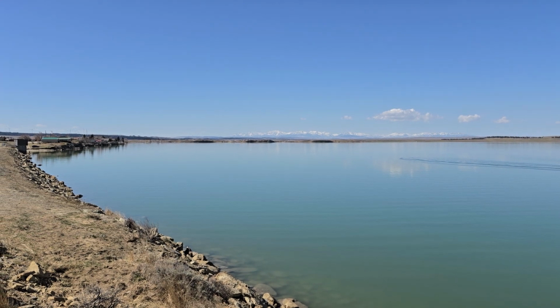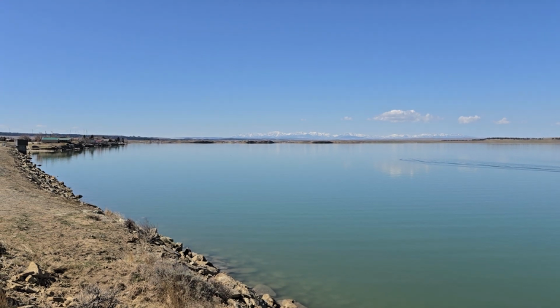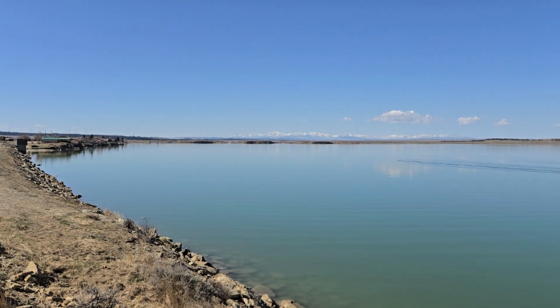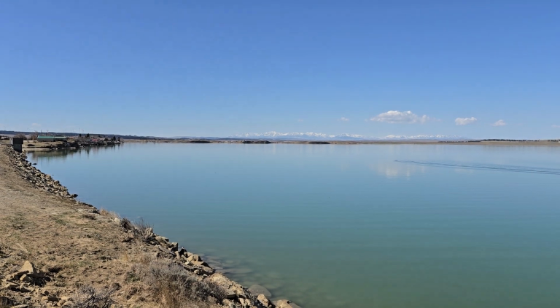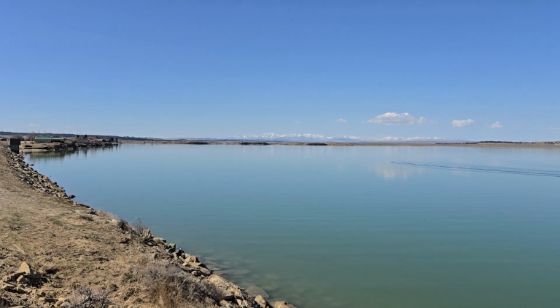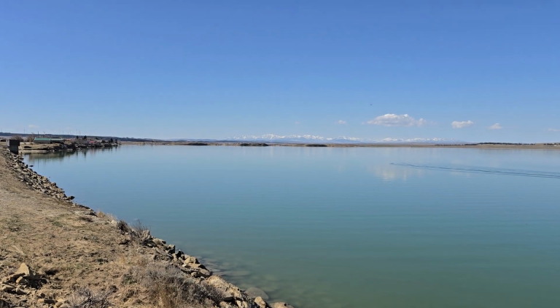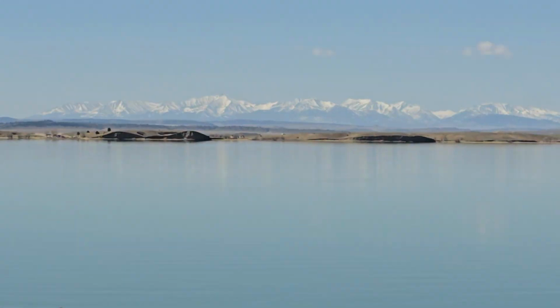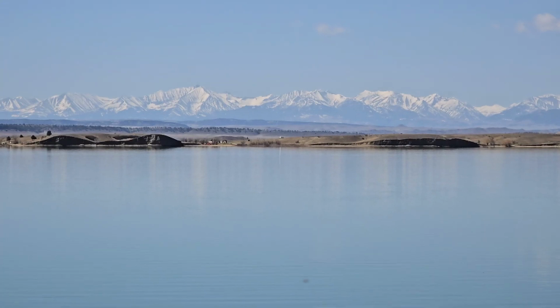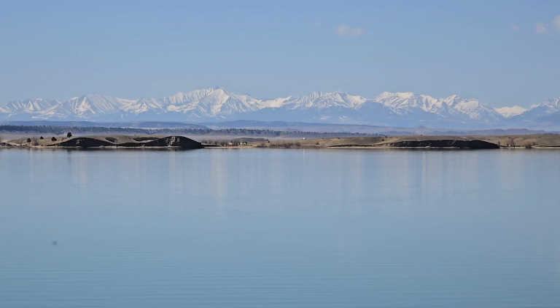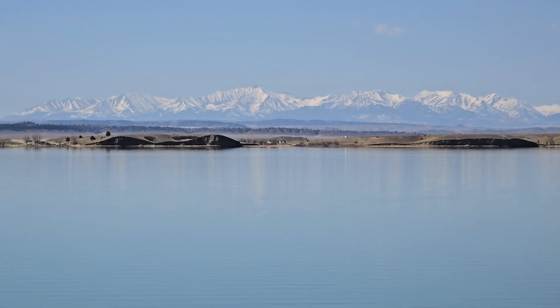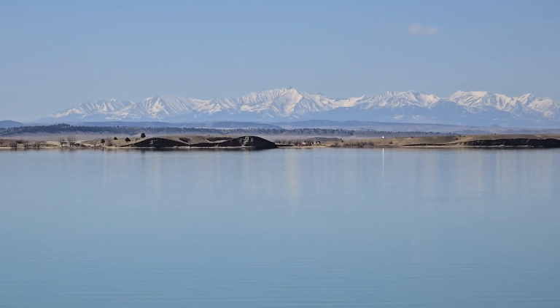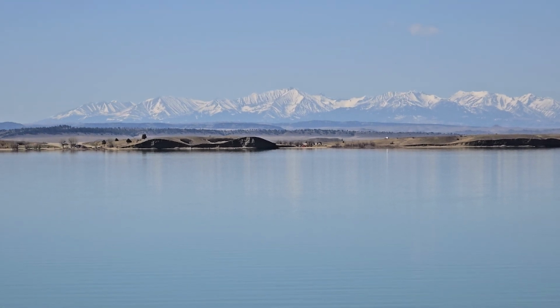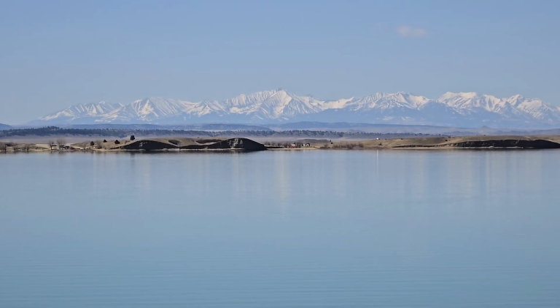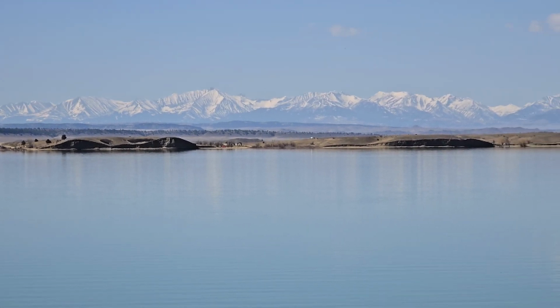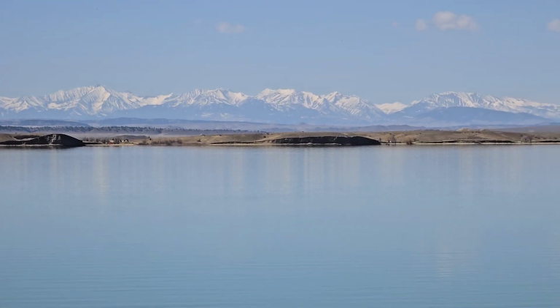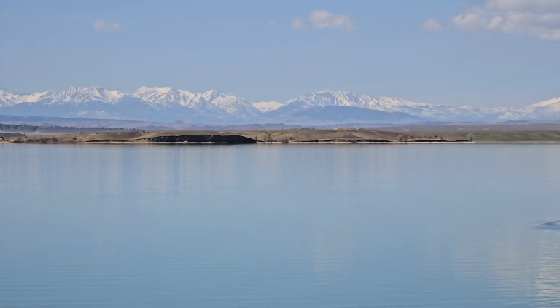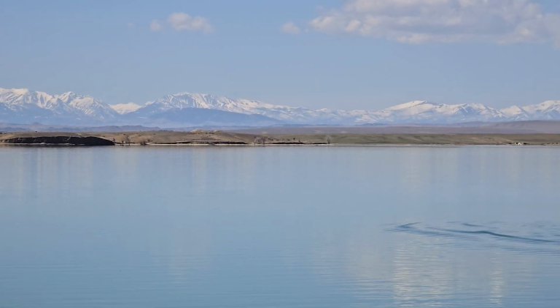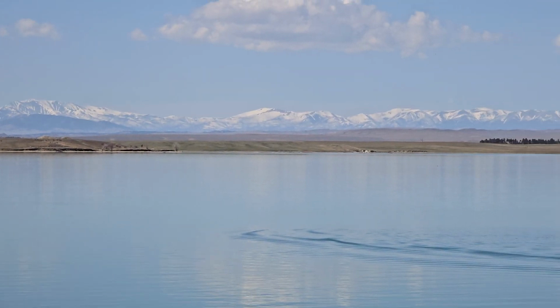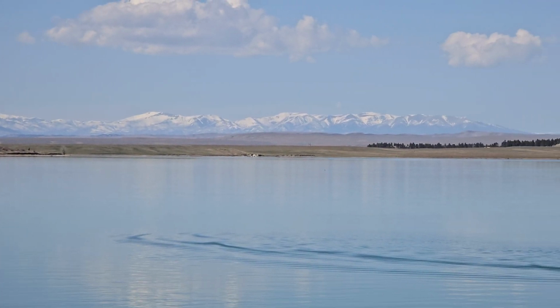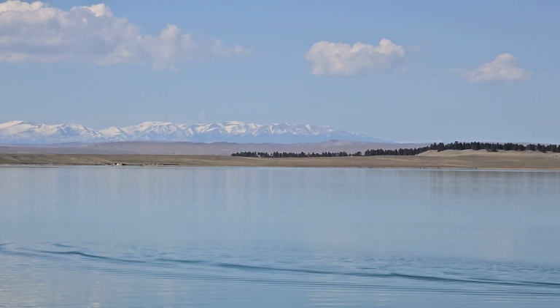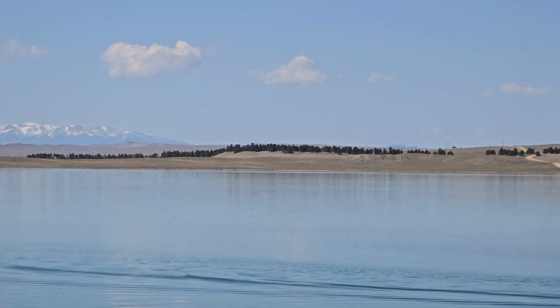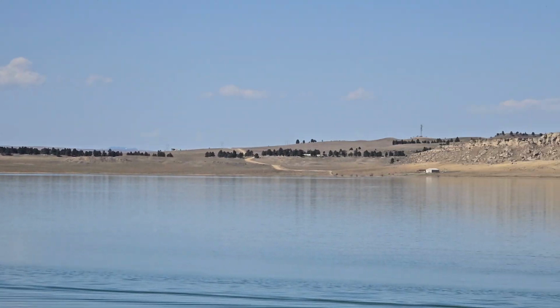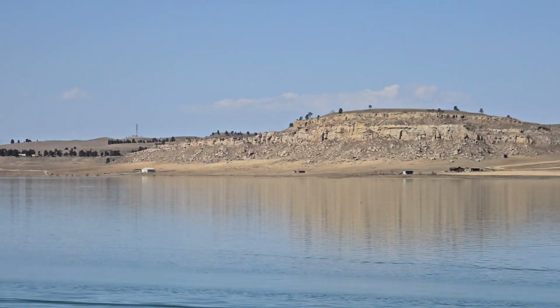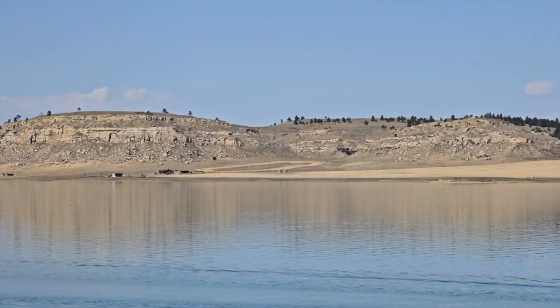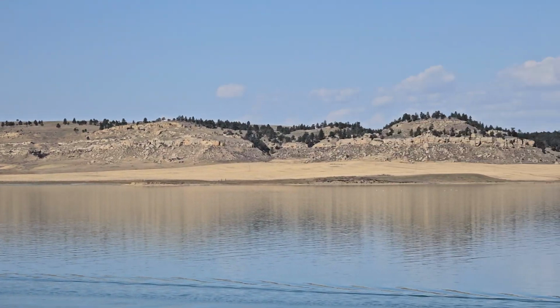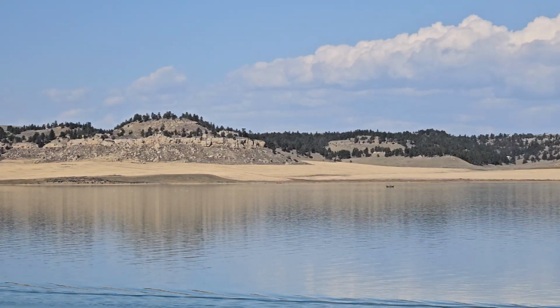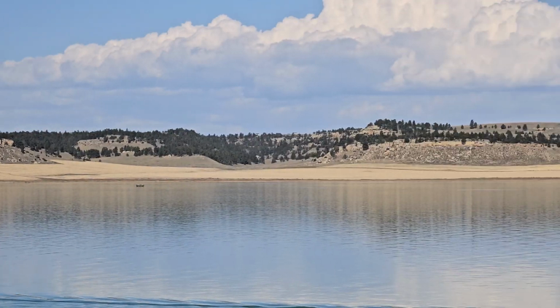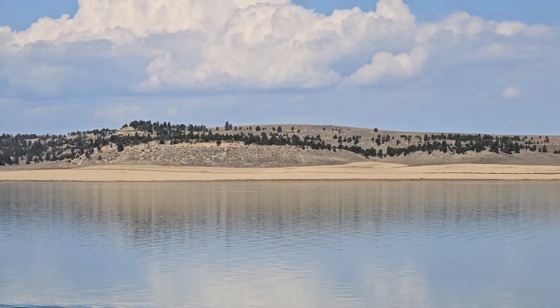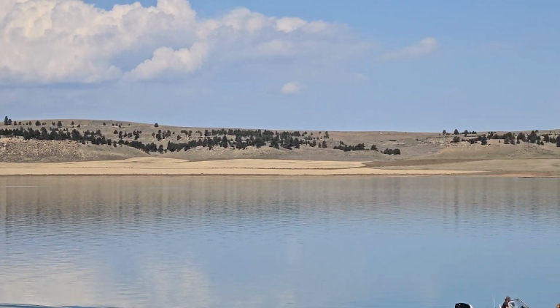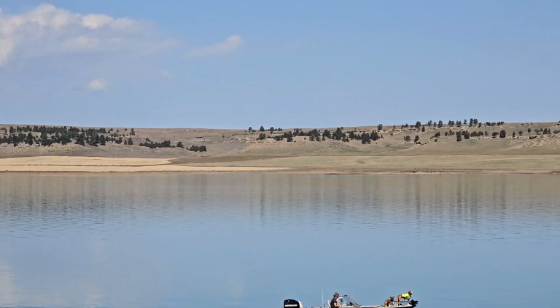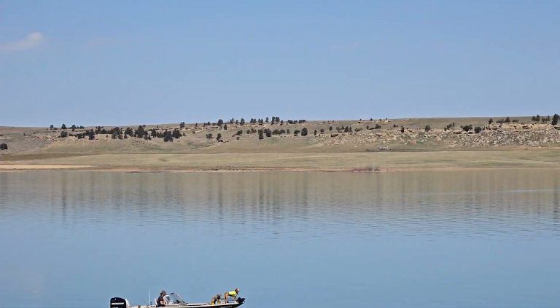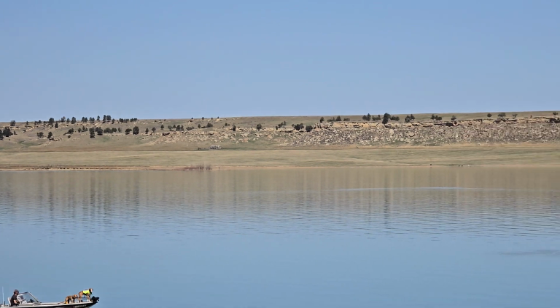This is the Crazy Mountains to the south here. Zoom in on those — that's the Crazies. As we spin back around, our panoramic view.